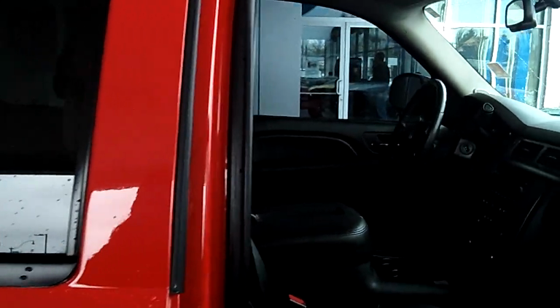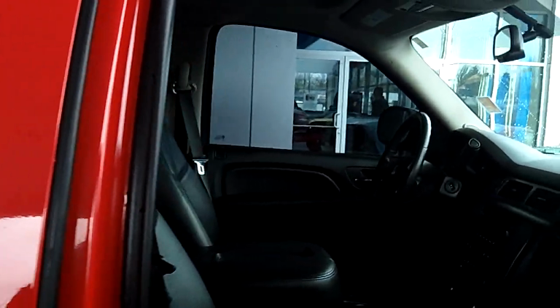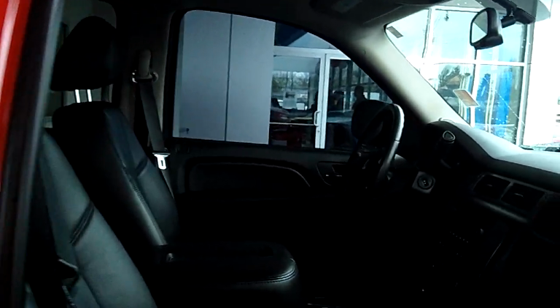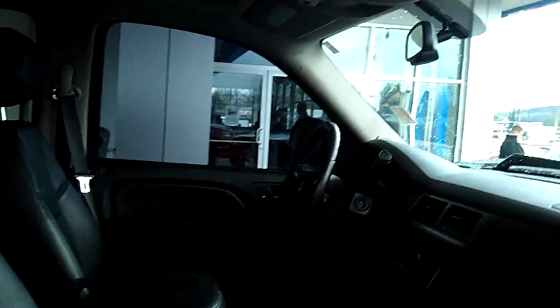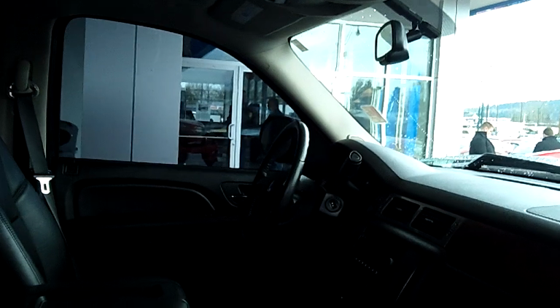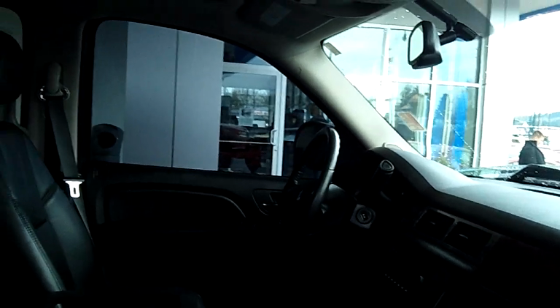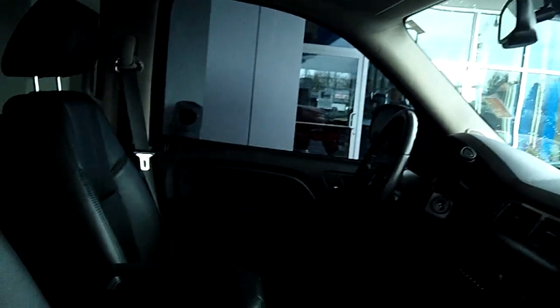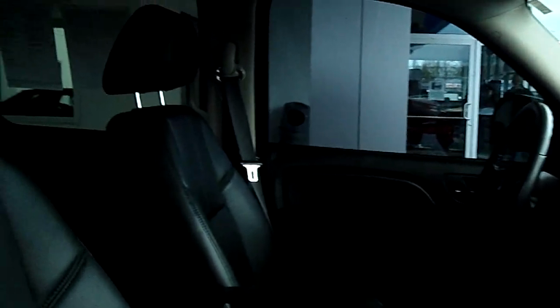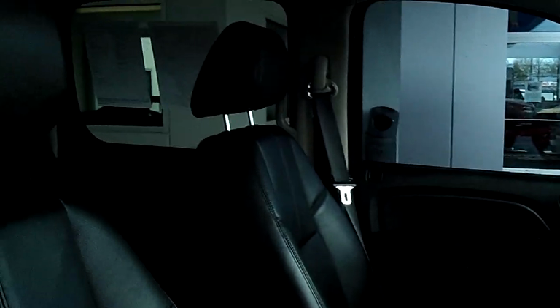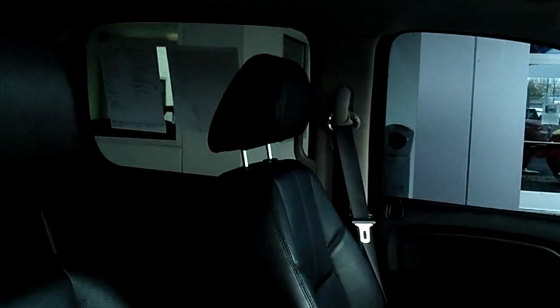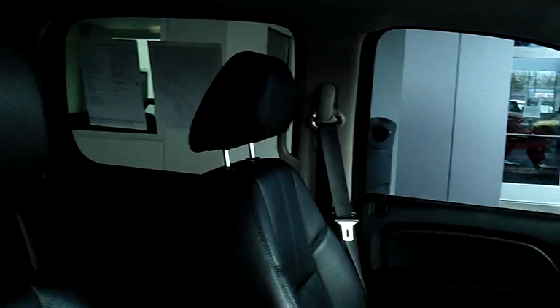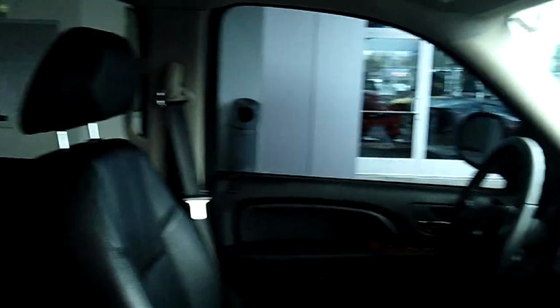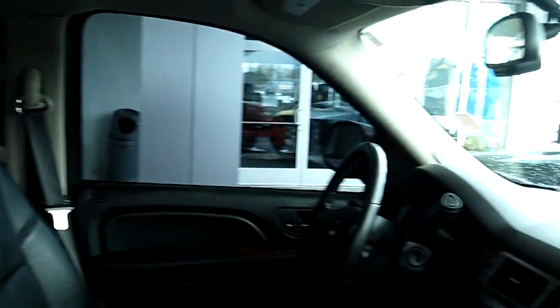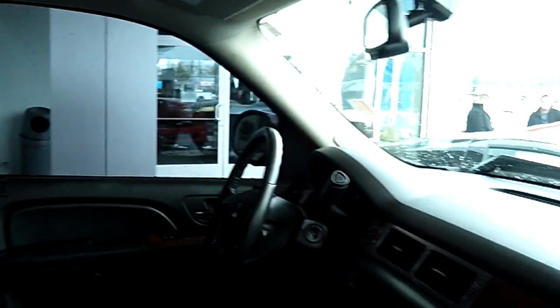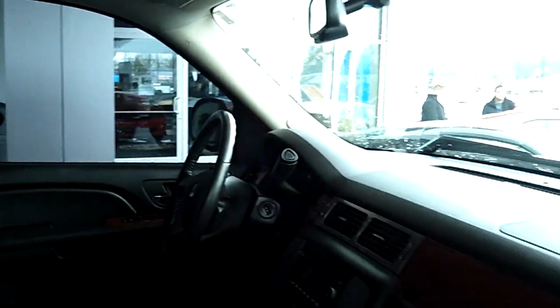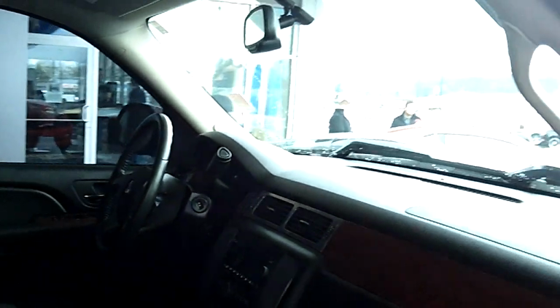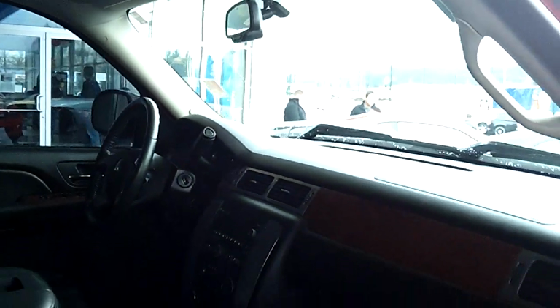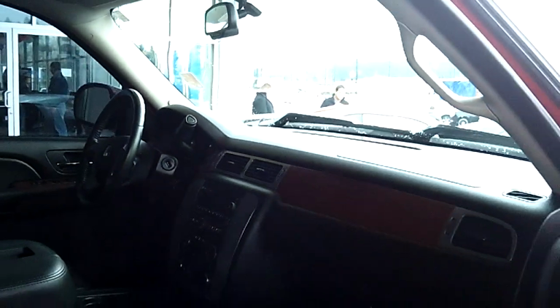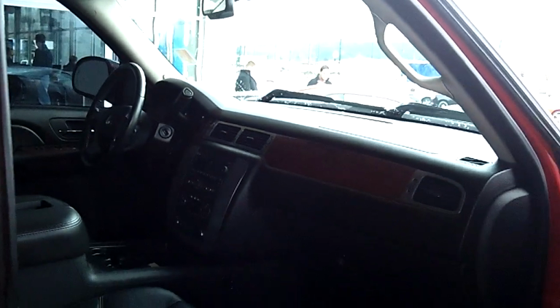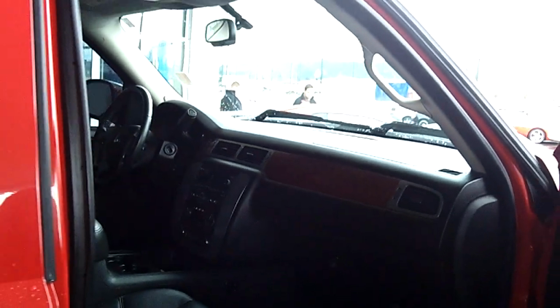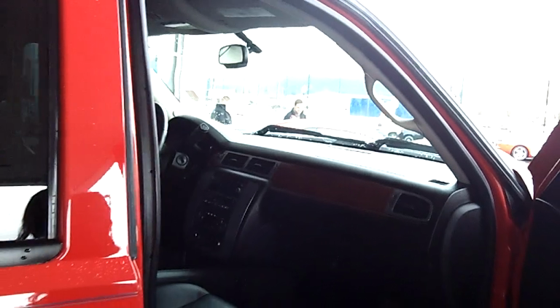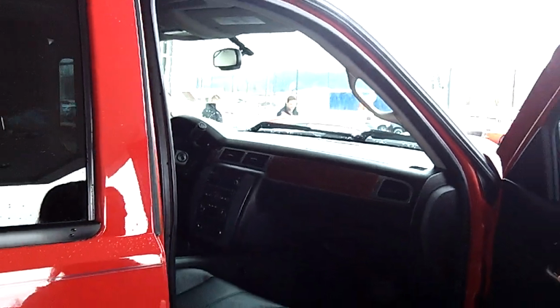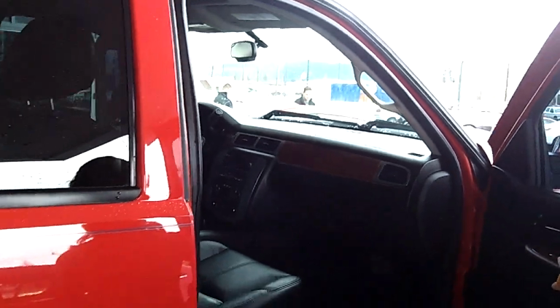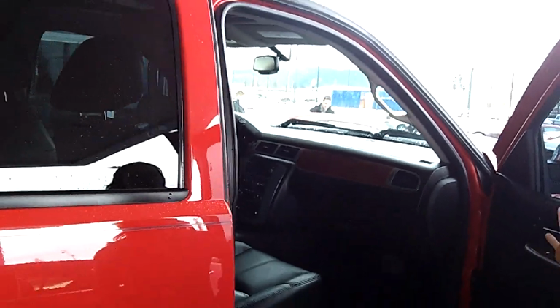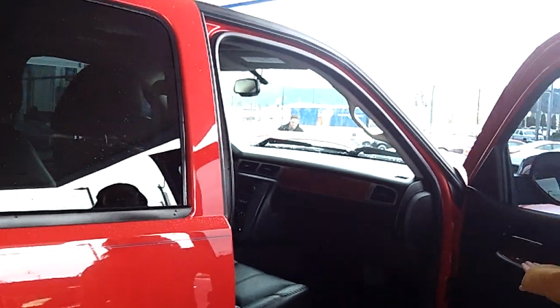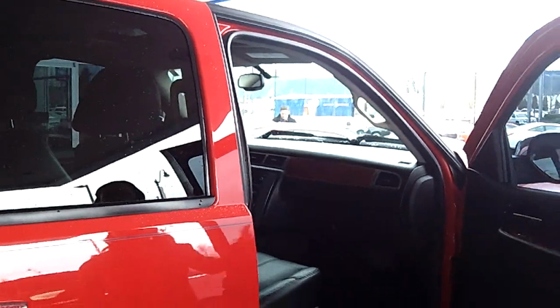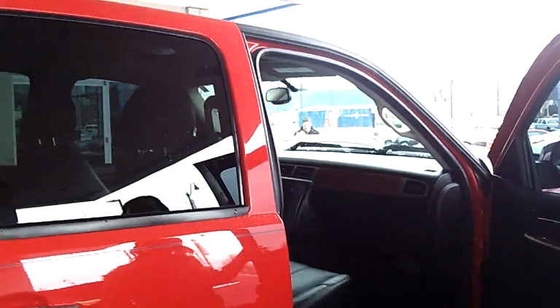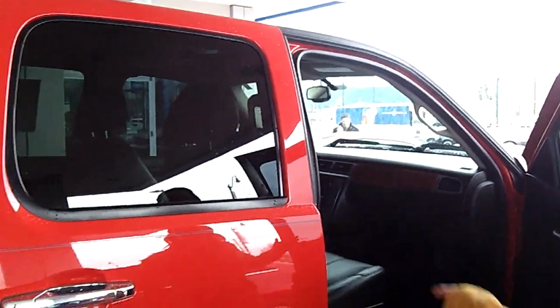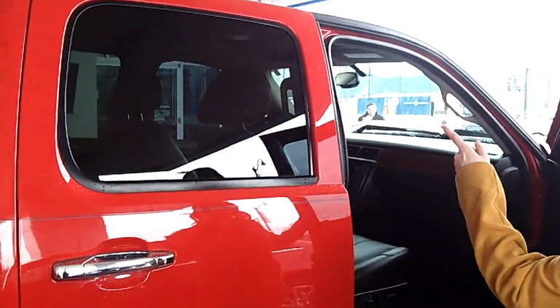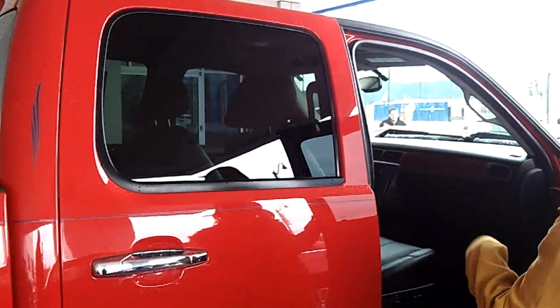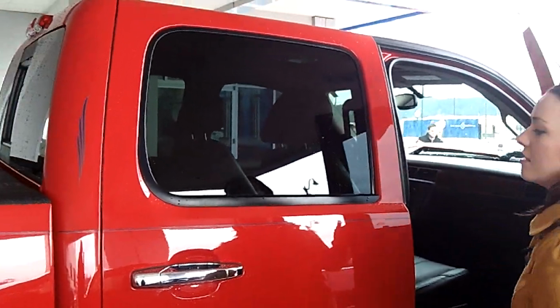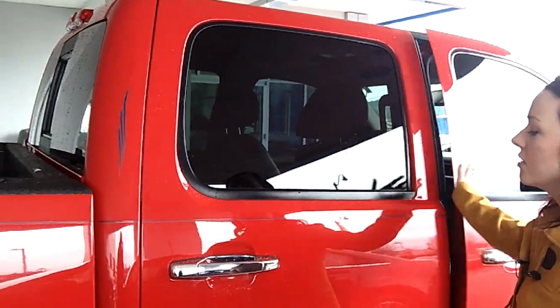Wow, look inside there. We have leather upholstery, a six disc CD changer, power locks, power windows, and privacy glass here.